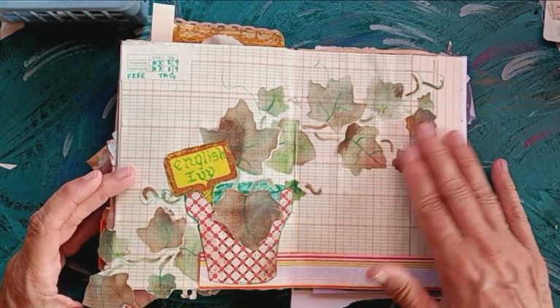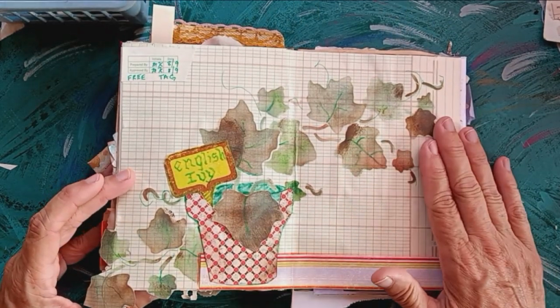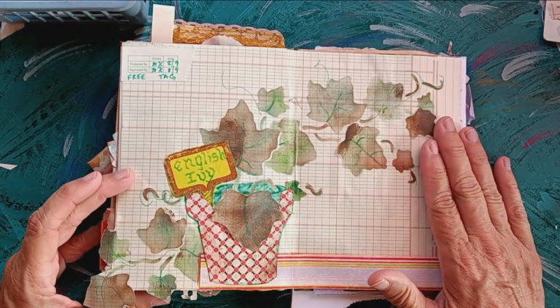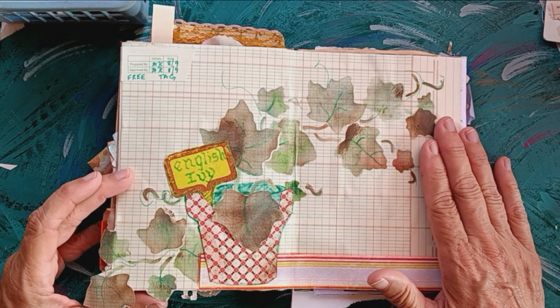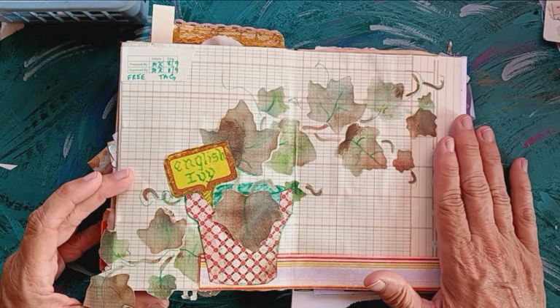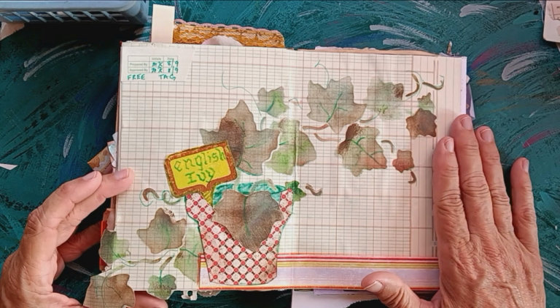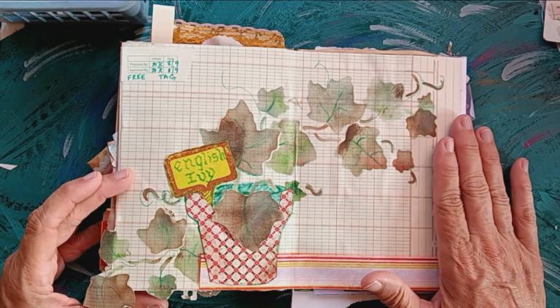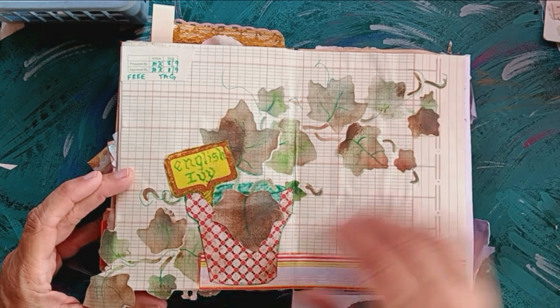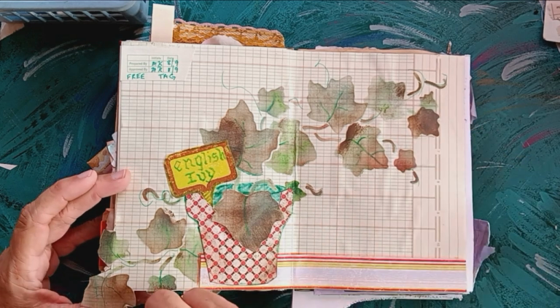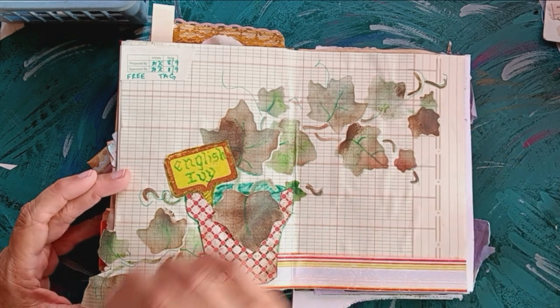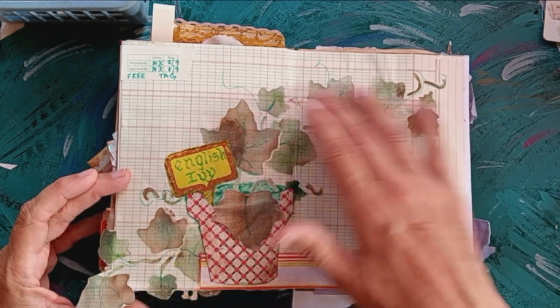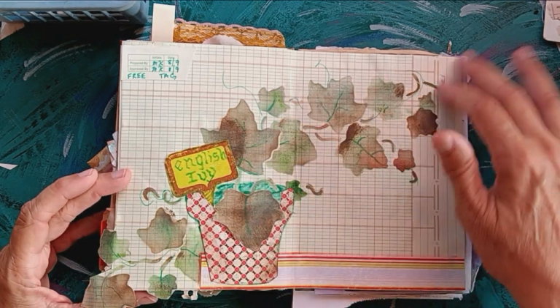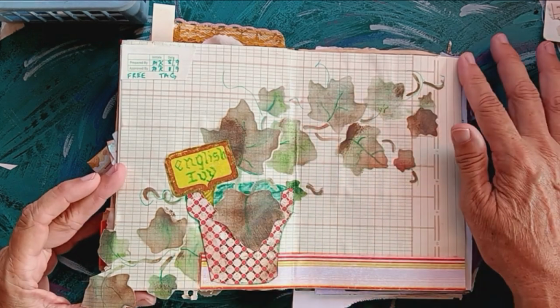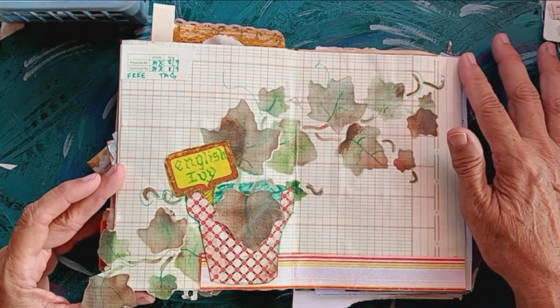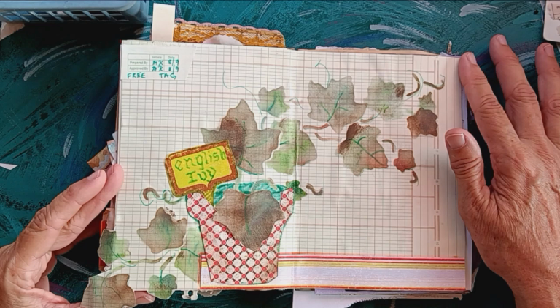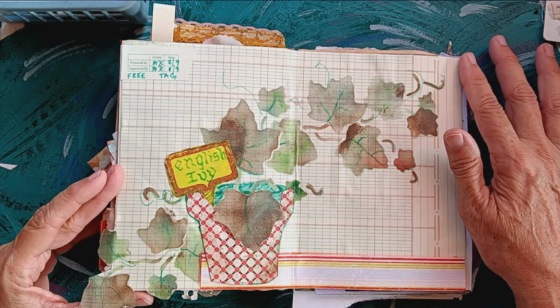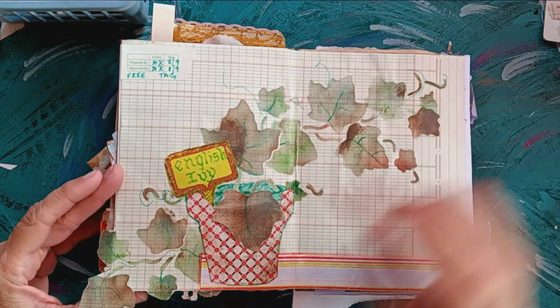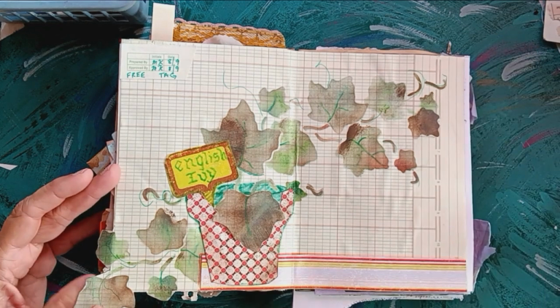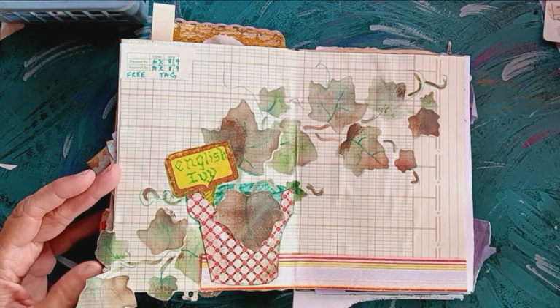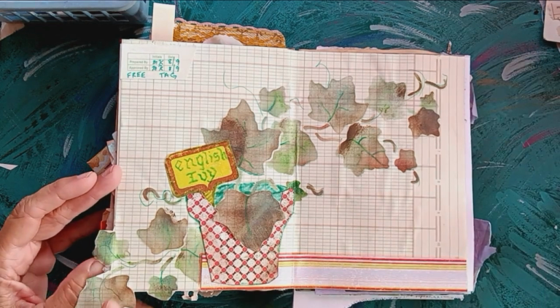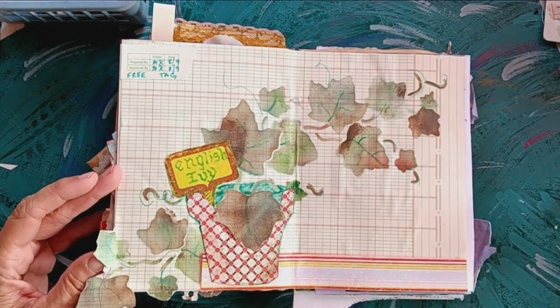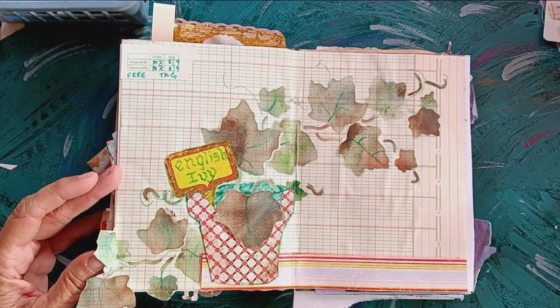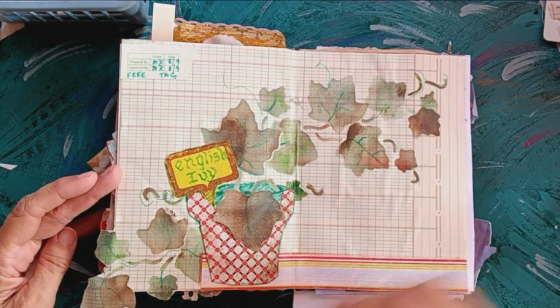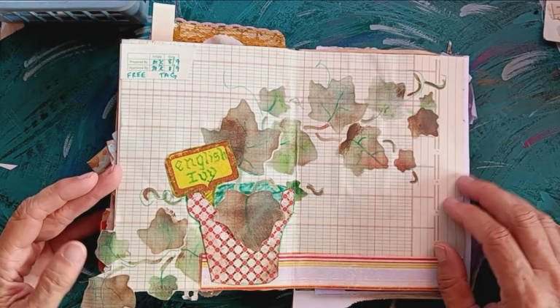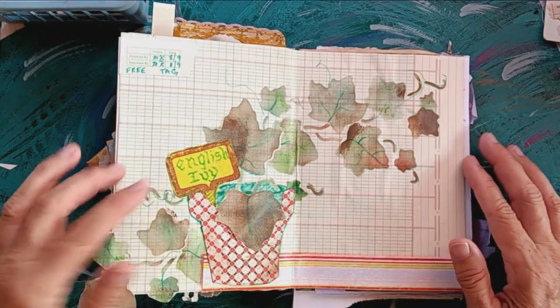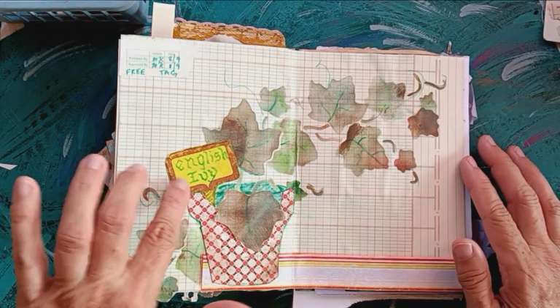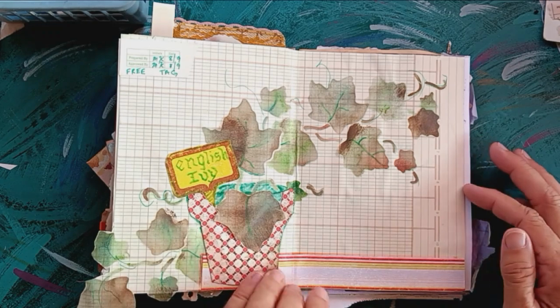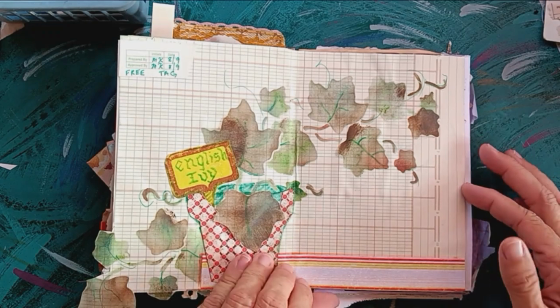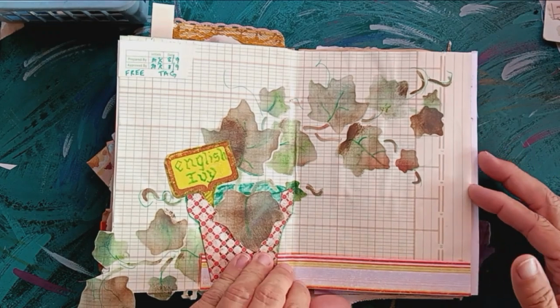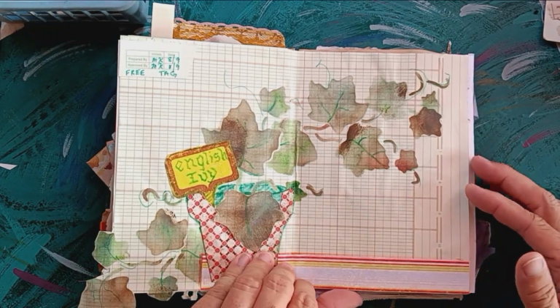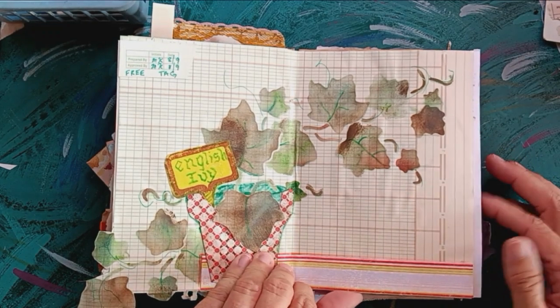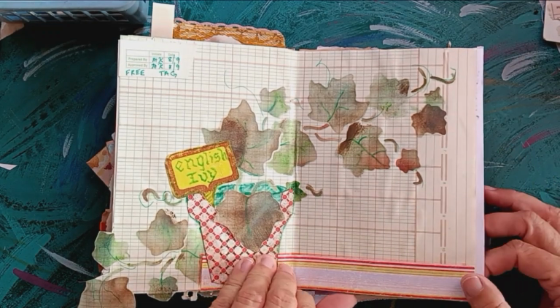The prompts here were free and tag. Free is the ivy, freely flowing and climbing off the page — being free from being on the page. Tag is just a little plant tag that you get when you buy a potted plant.